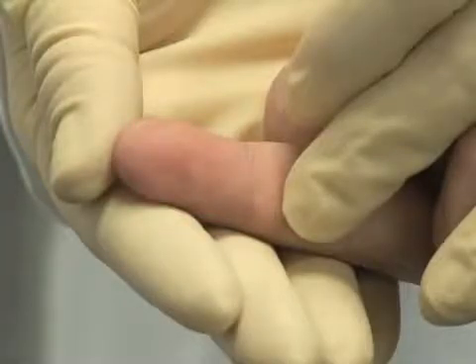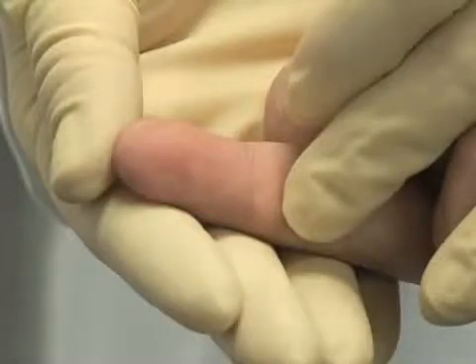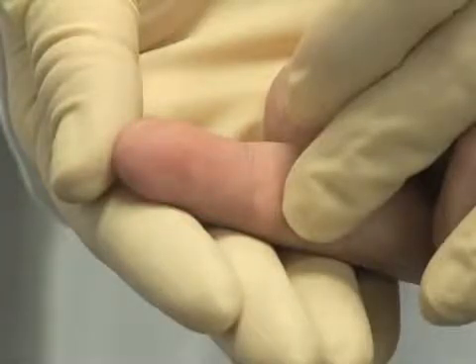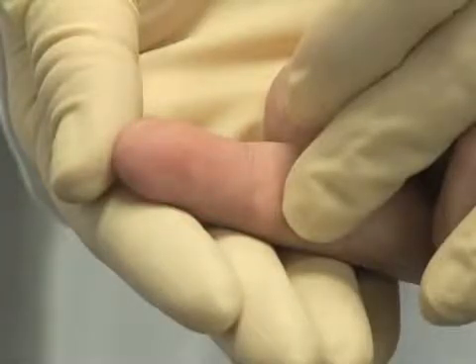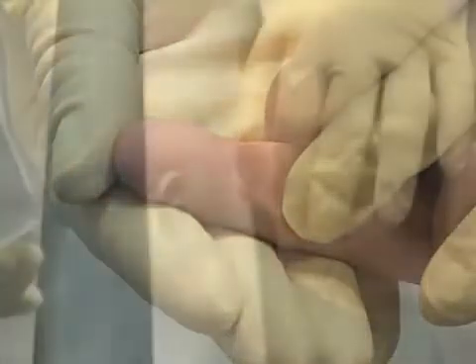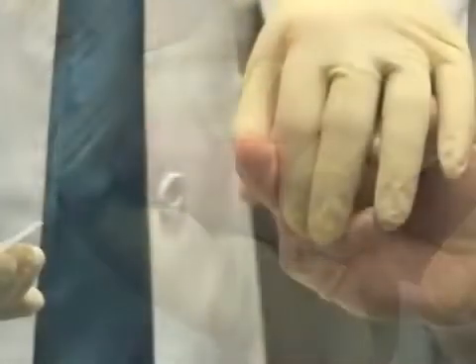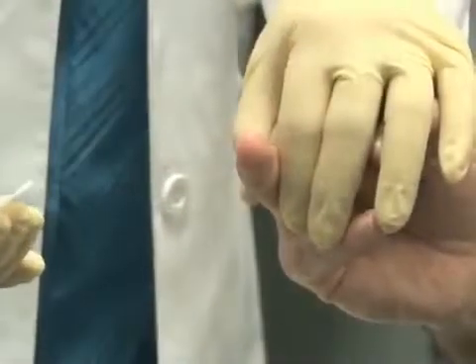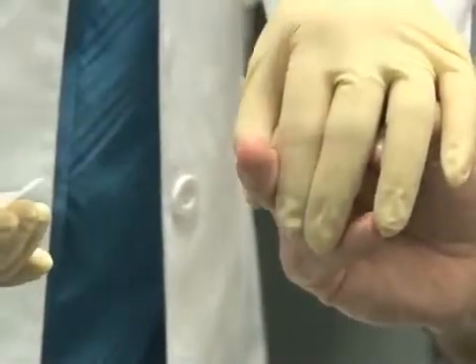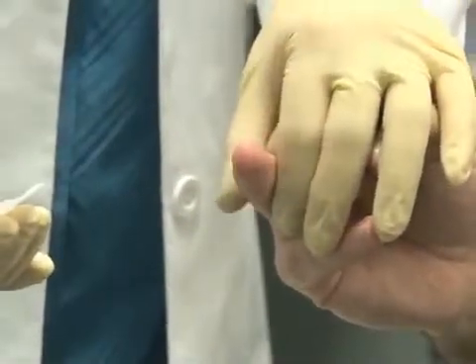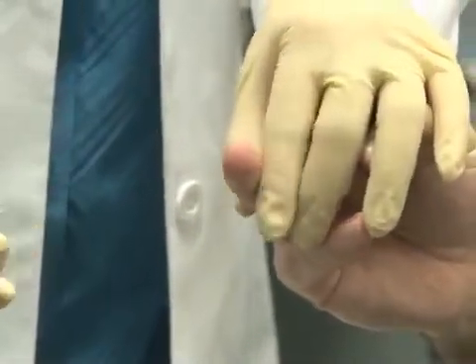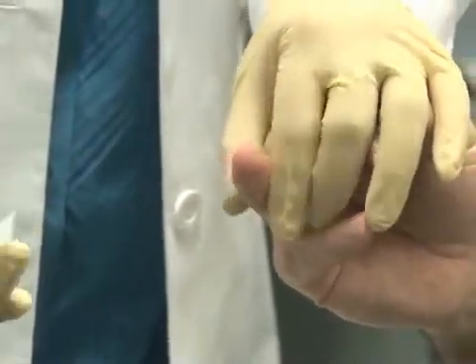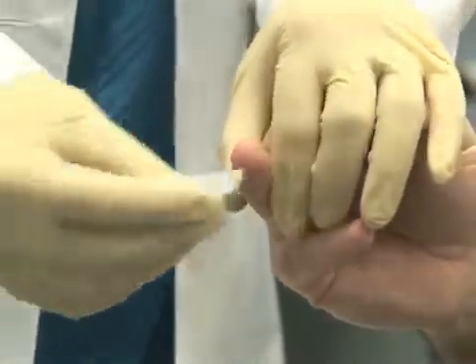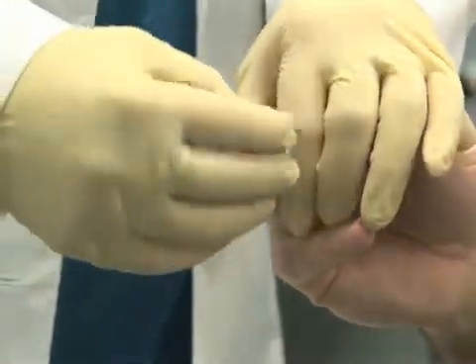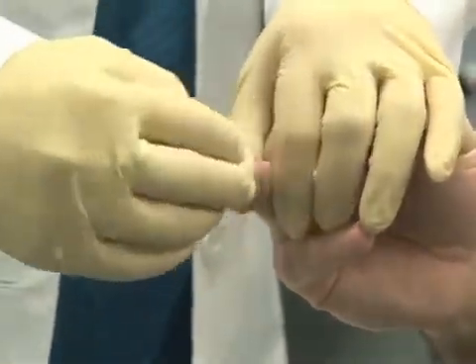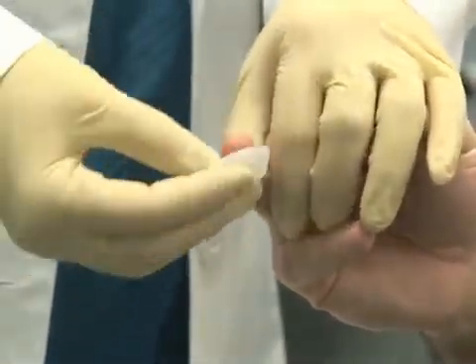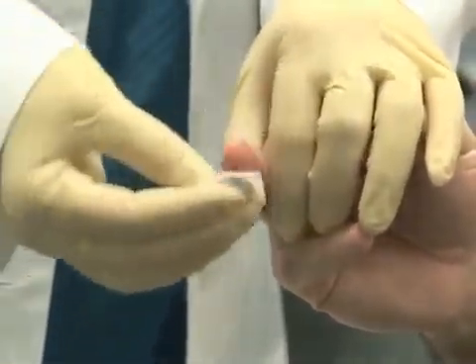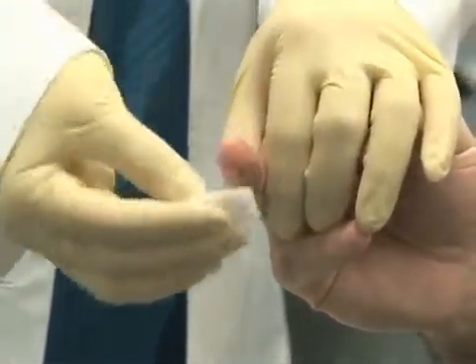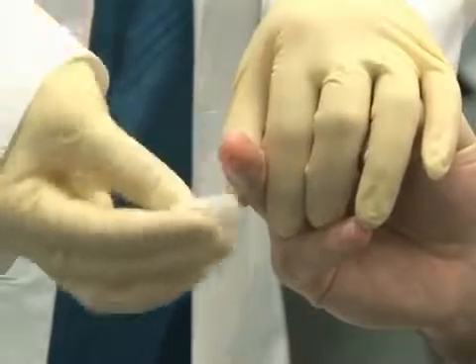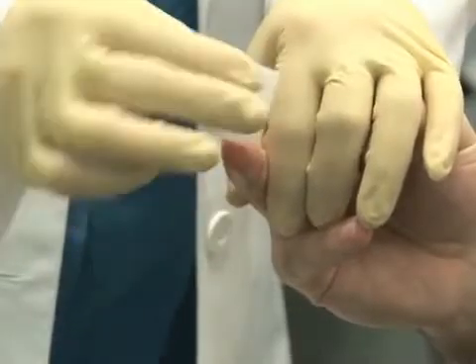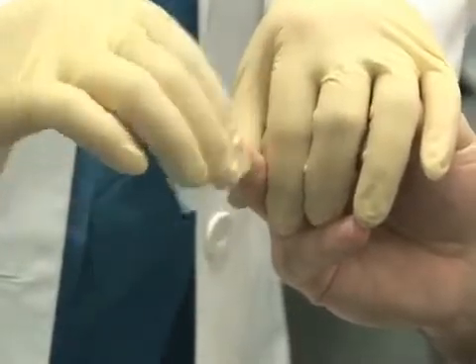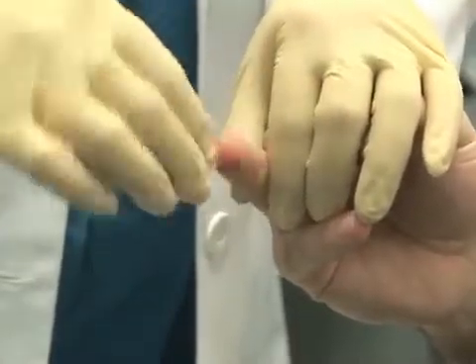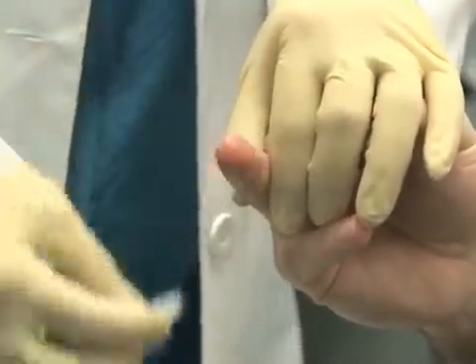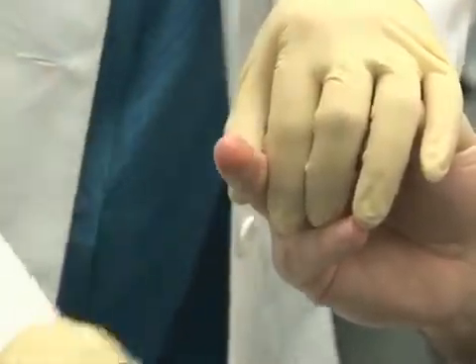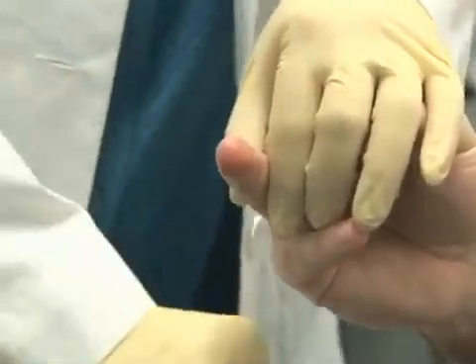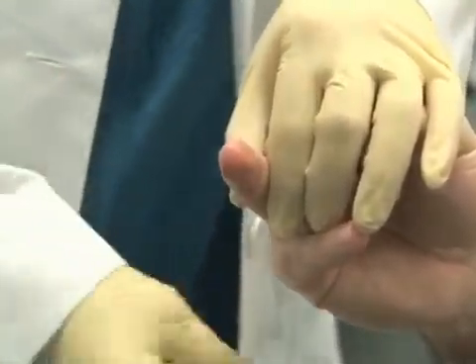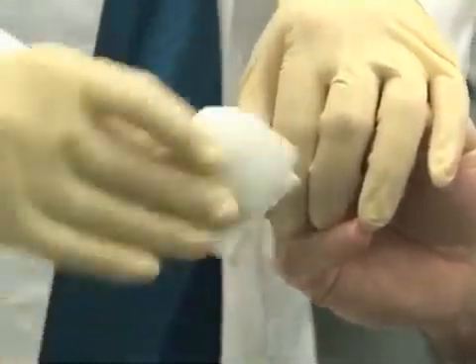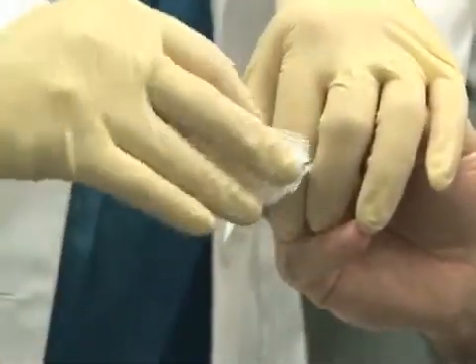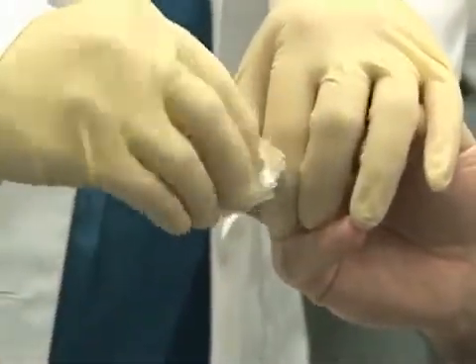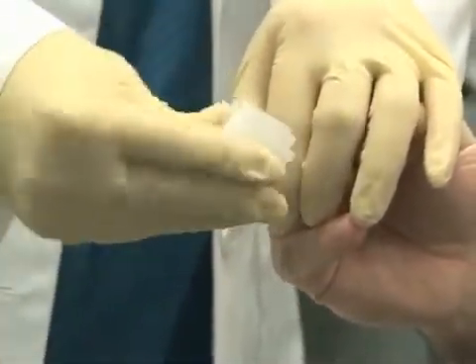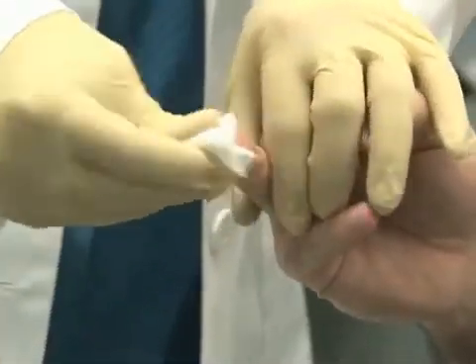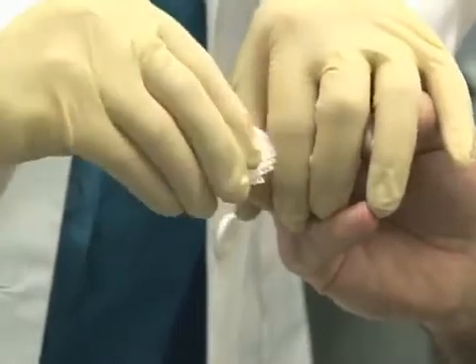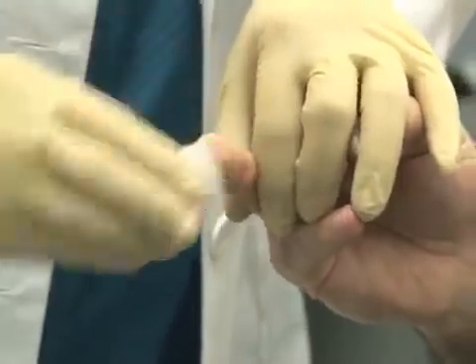Once you have selected the finger, clean the area thoroughly with an alcohol pad. Allow the area to dry completely by wiping with gauze or allowing to air dry. This prevents hemolysis.